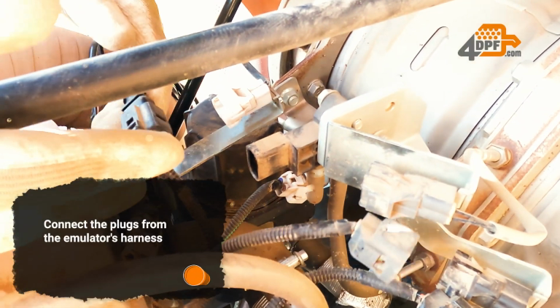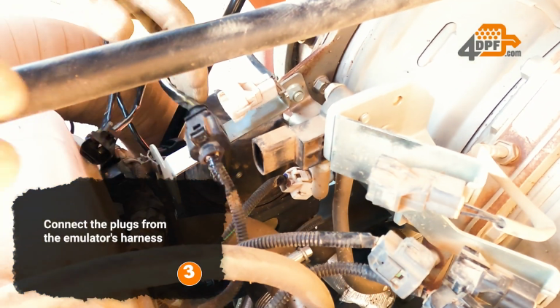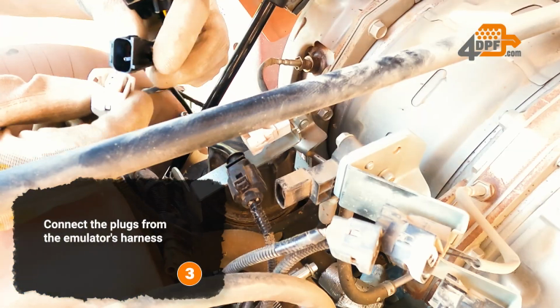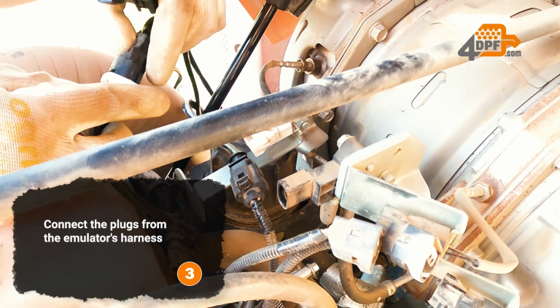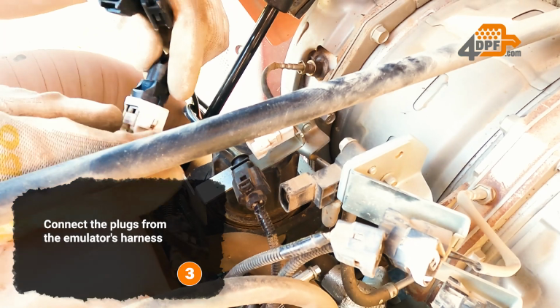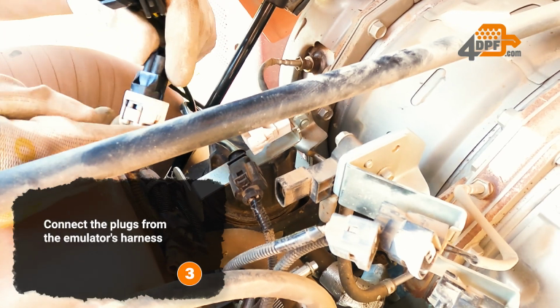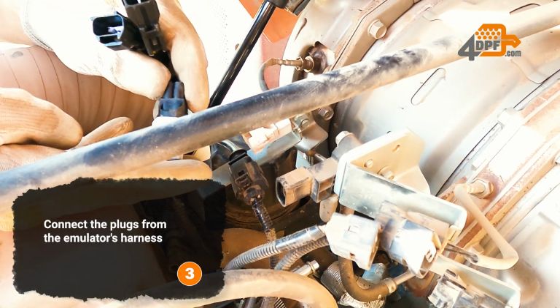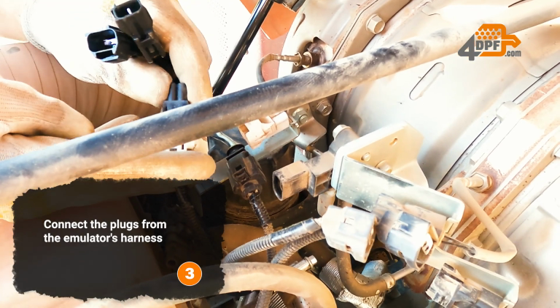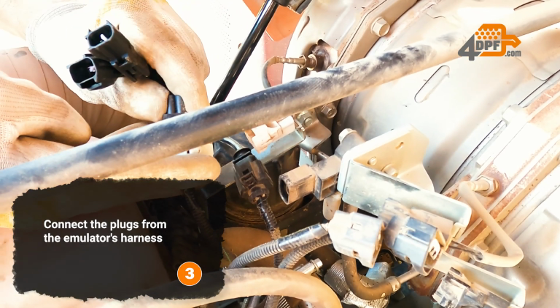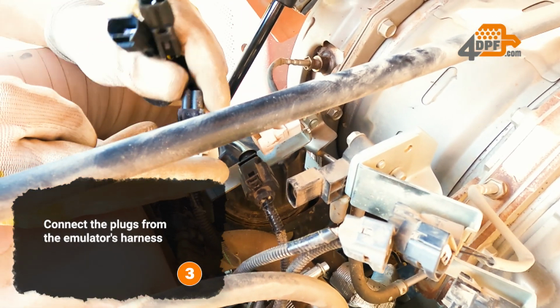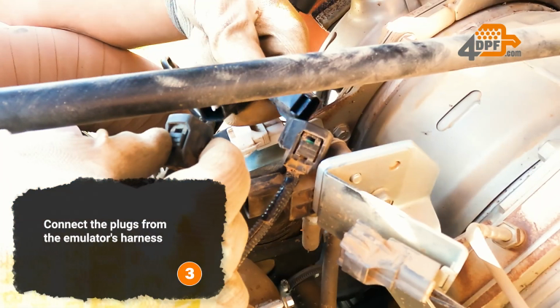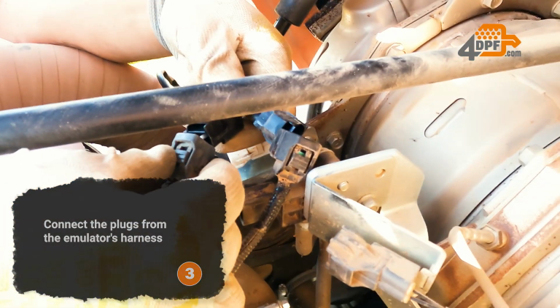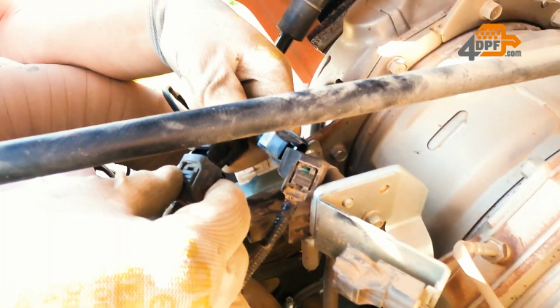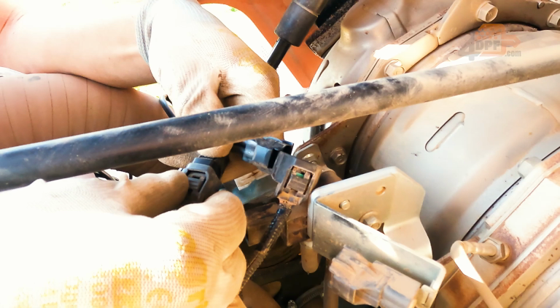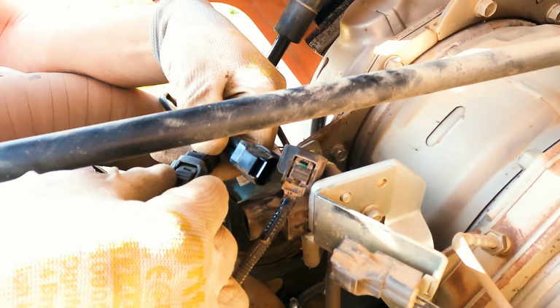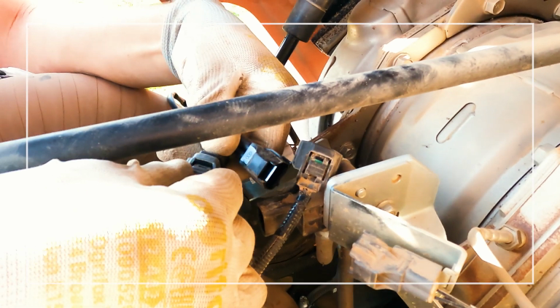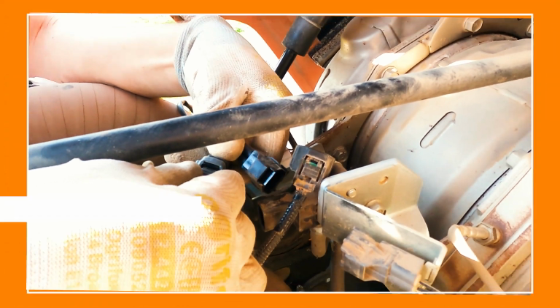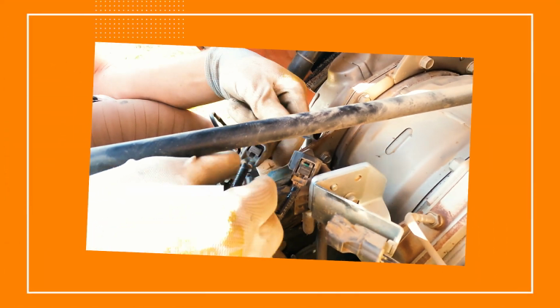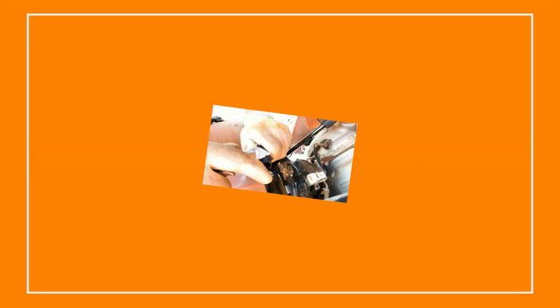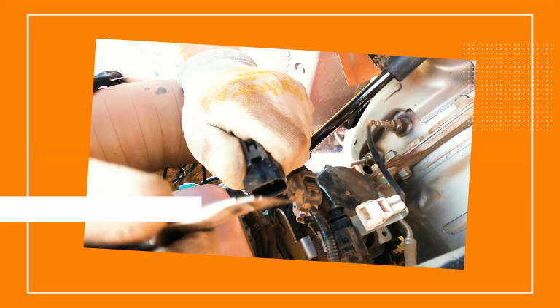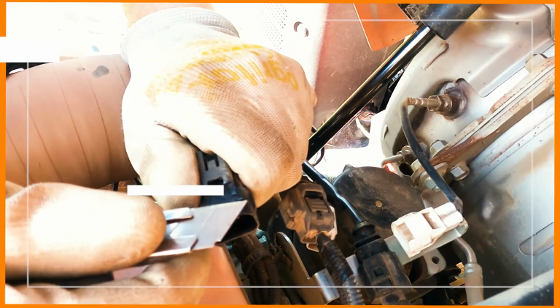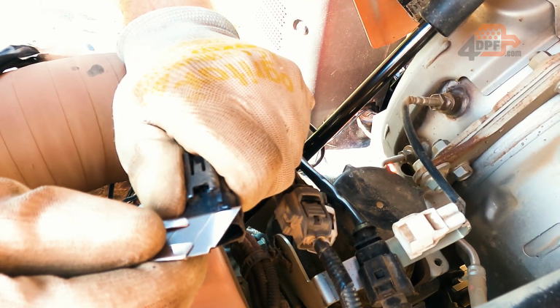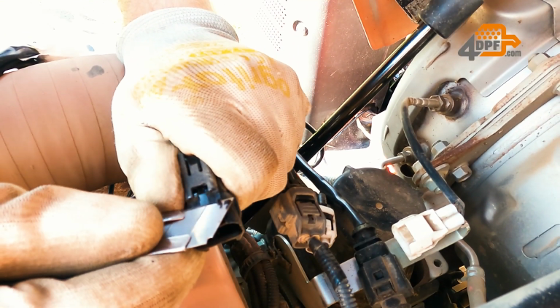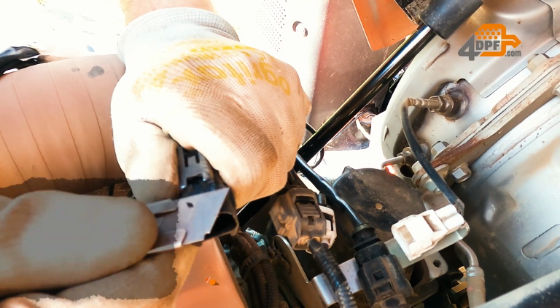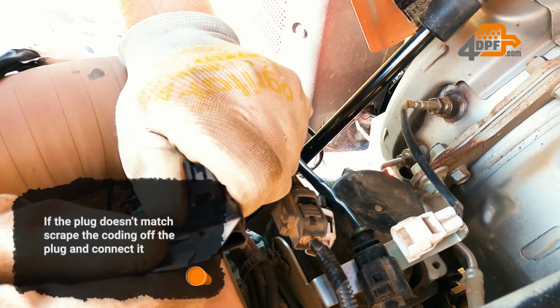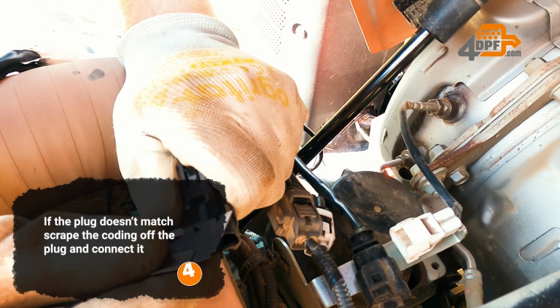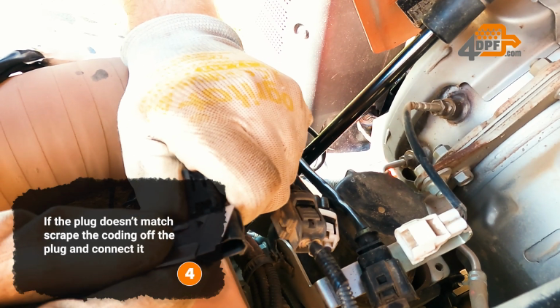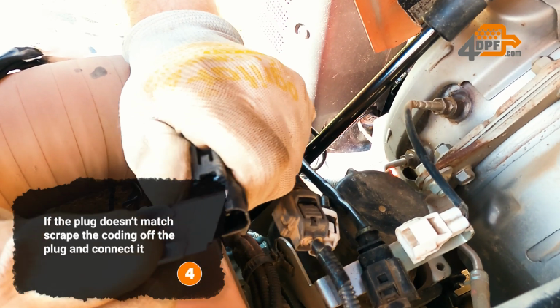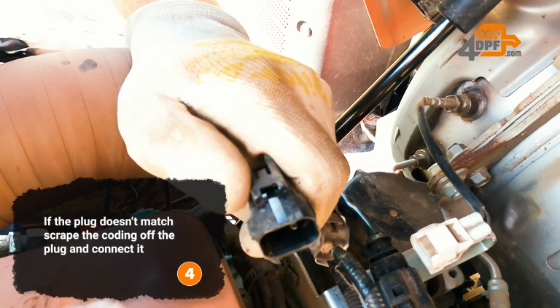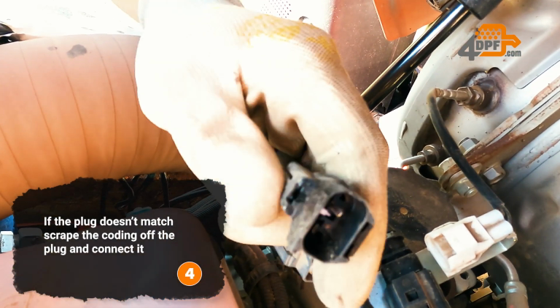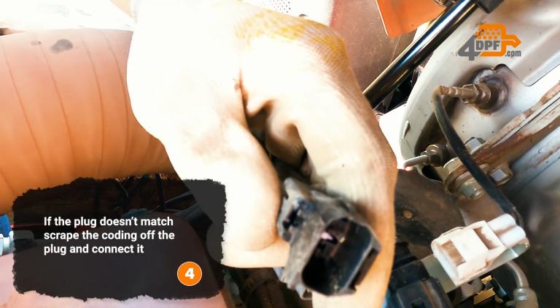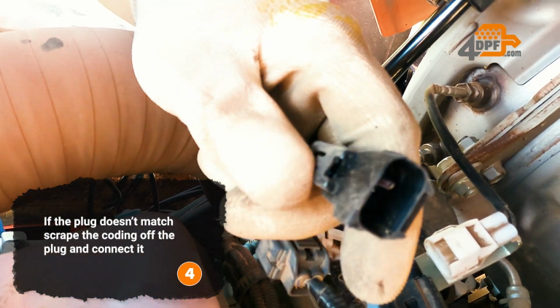Connect the plugs from the emulator's harness. If the plug doesn't match, scrape the coating off the plug and connect it.